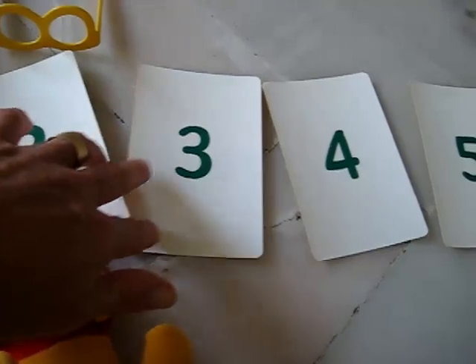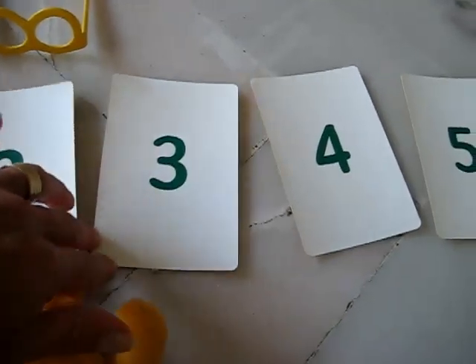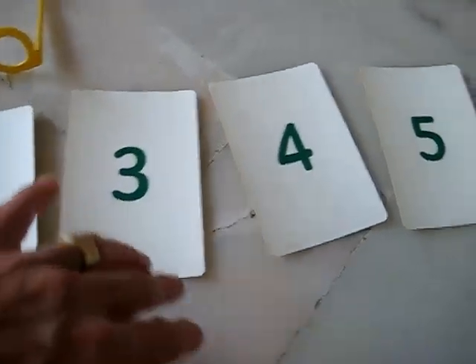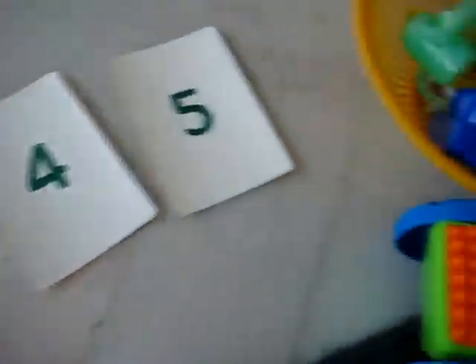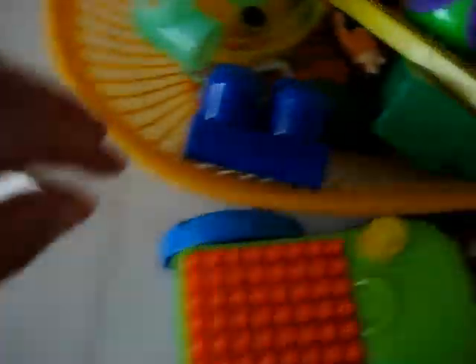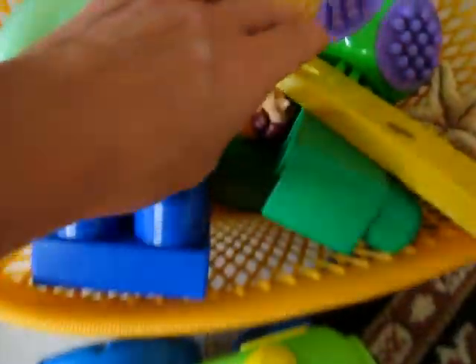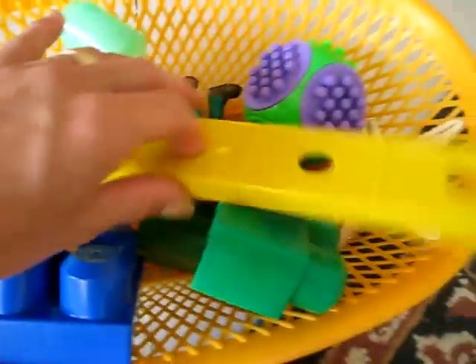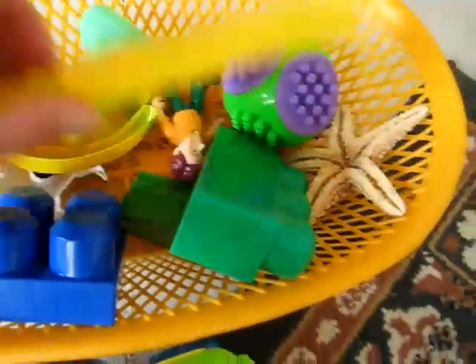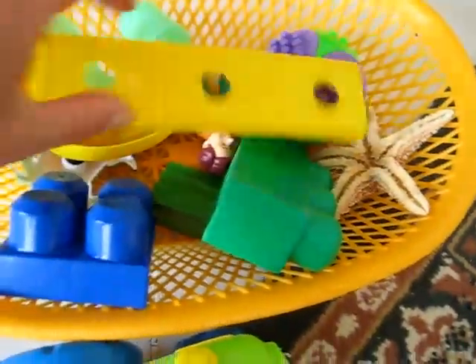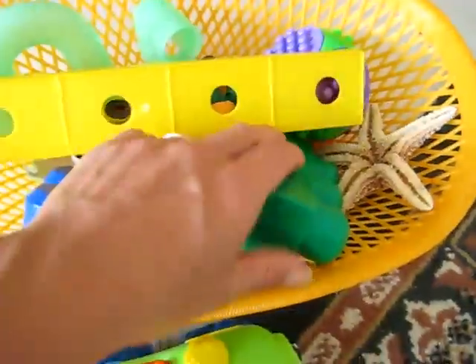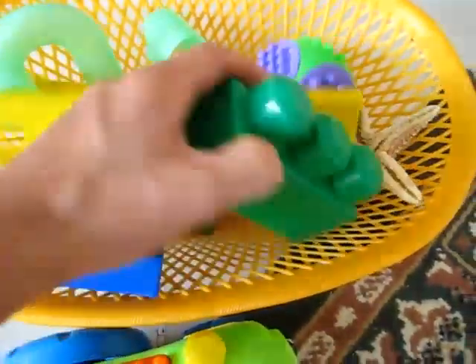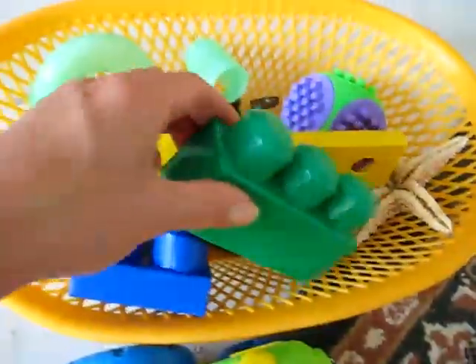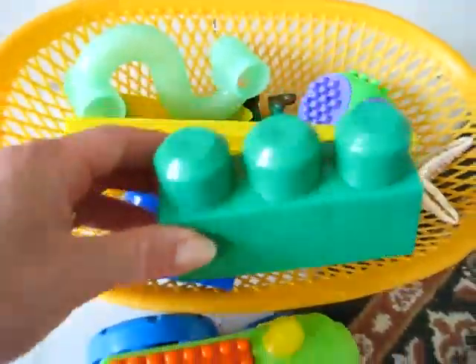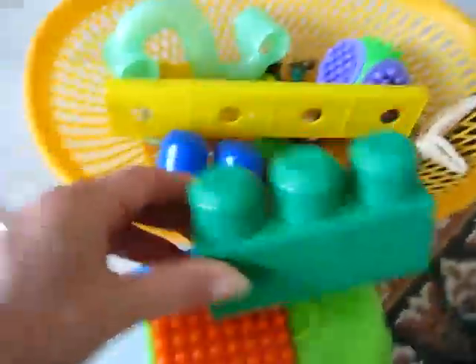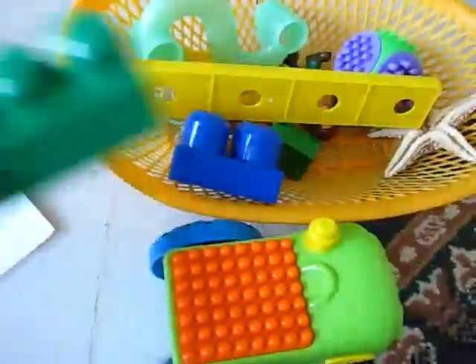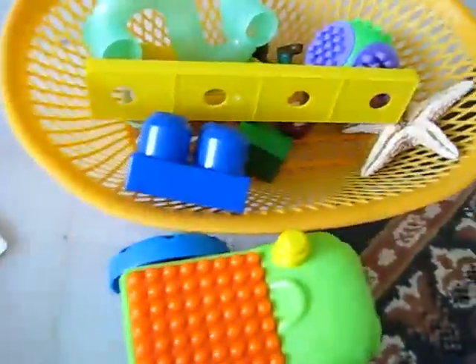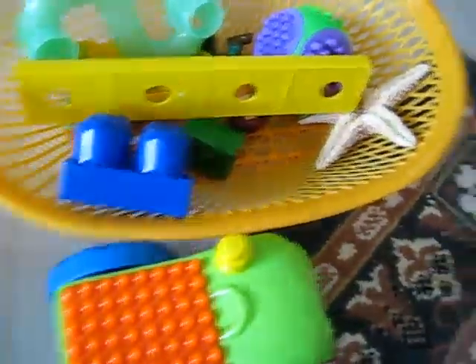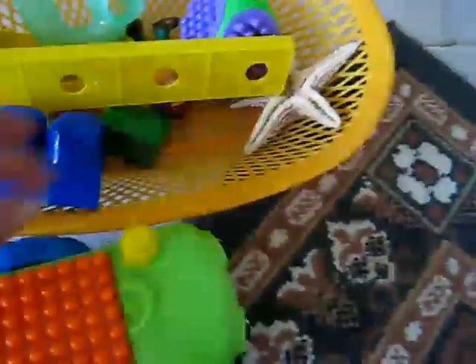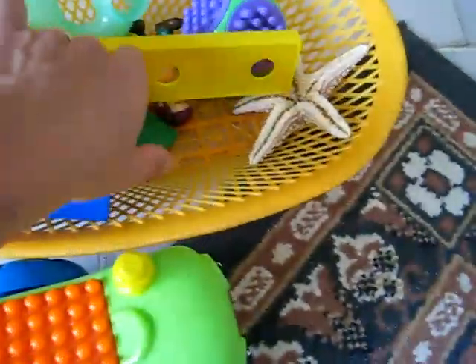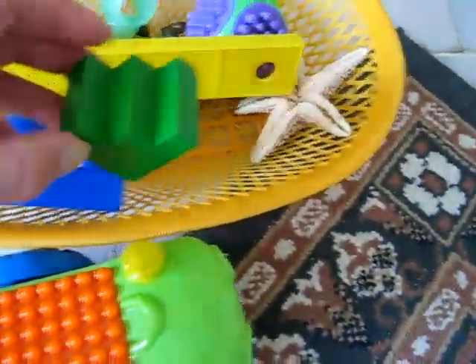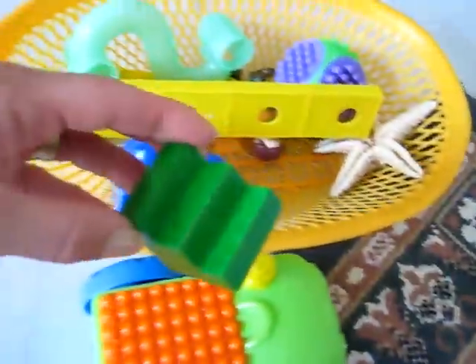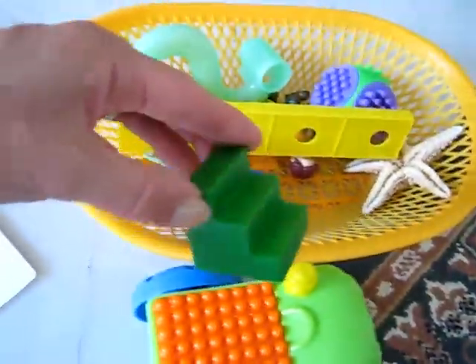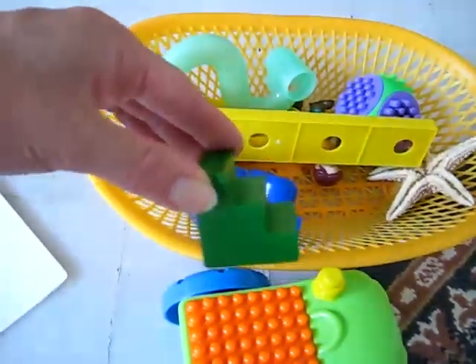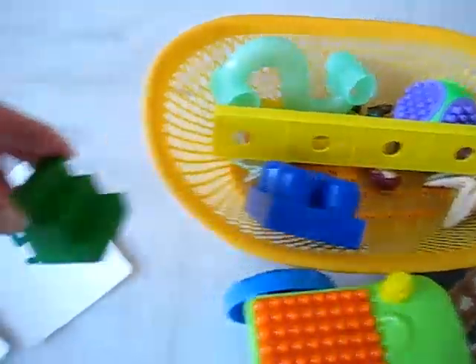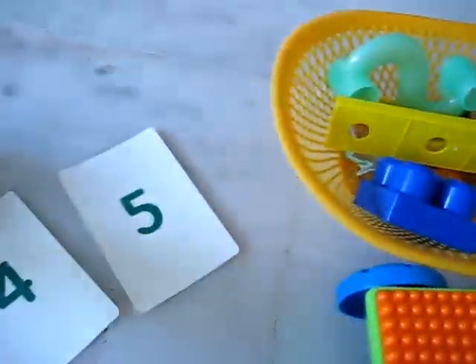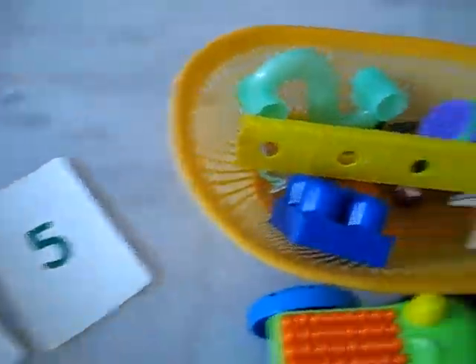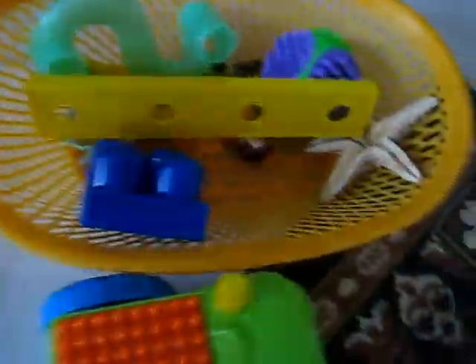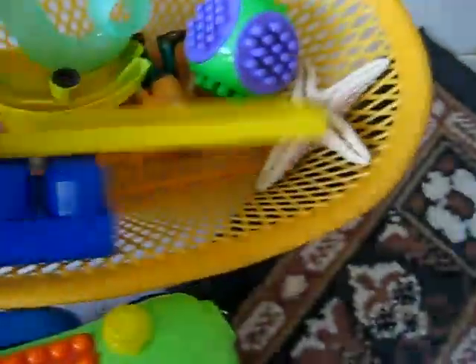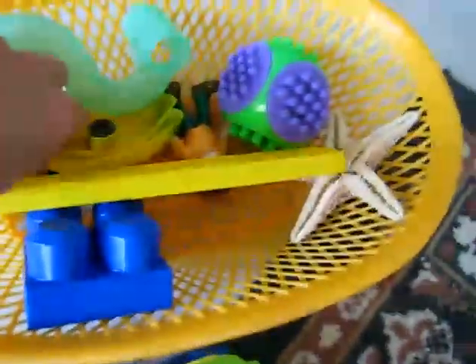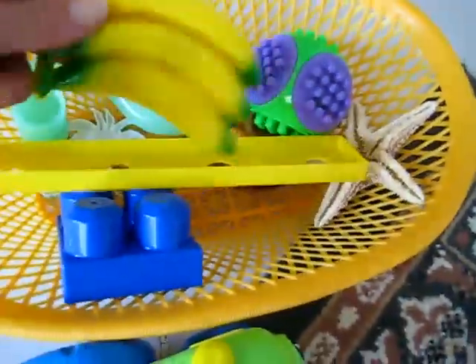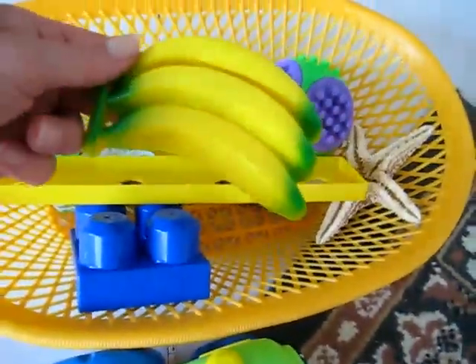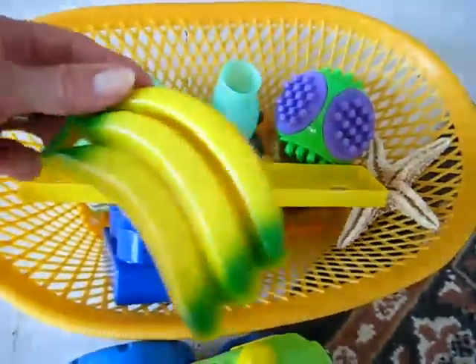Then you go on to number 3 and number 4 and 5. Just to give you some ideas — here's three. There's three little steps of the staircase. You have three bananas.